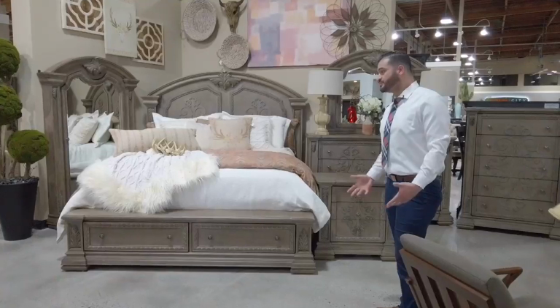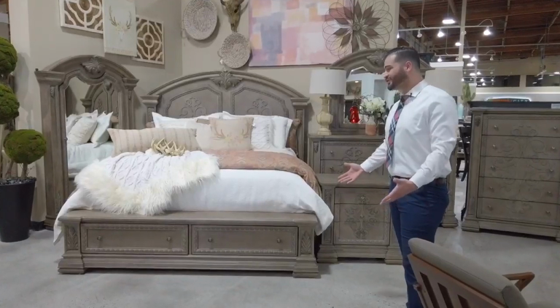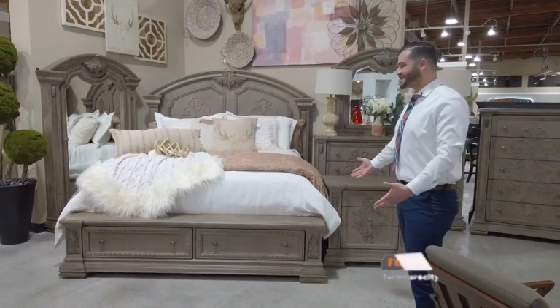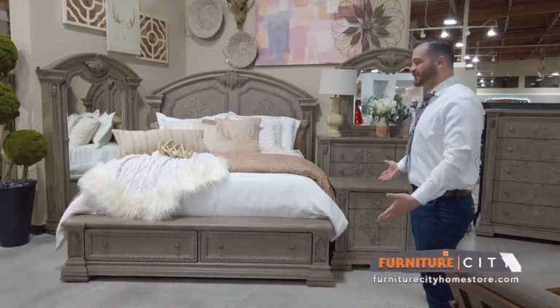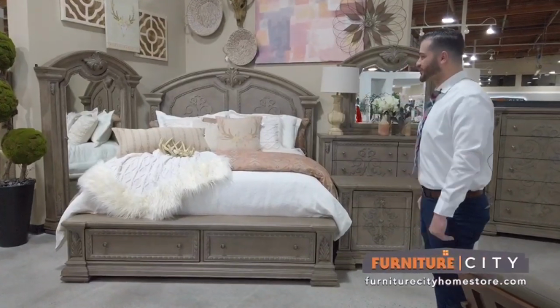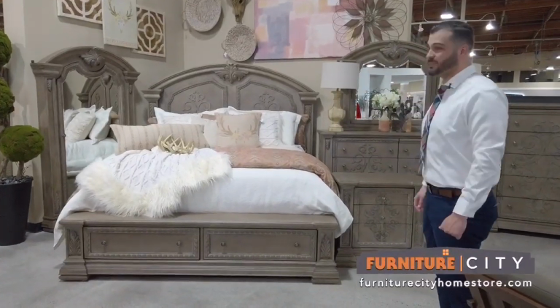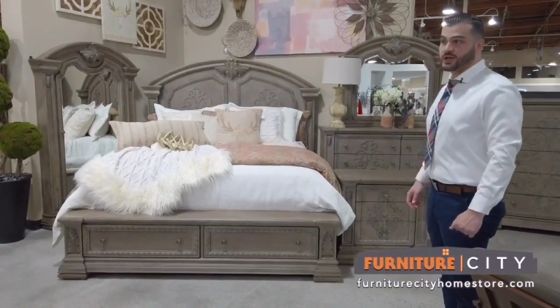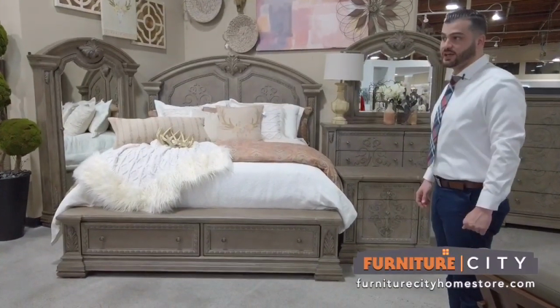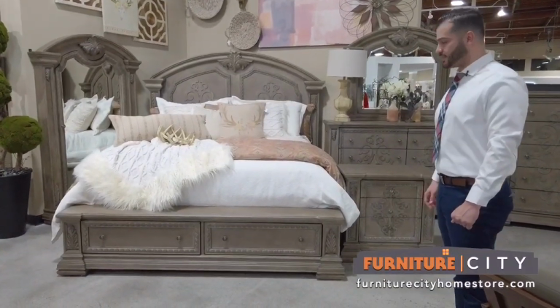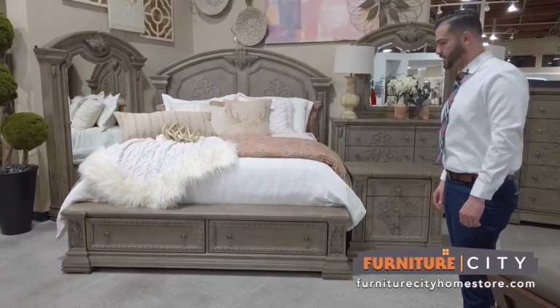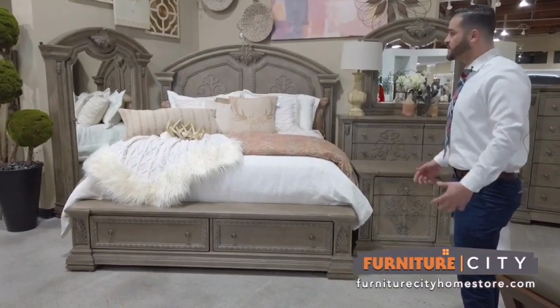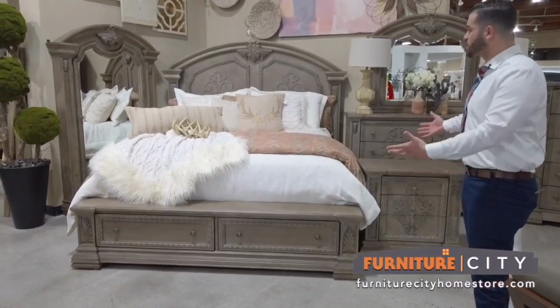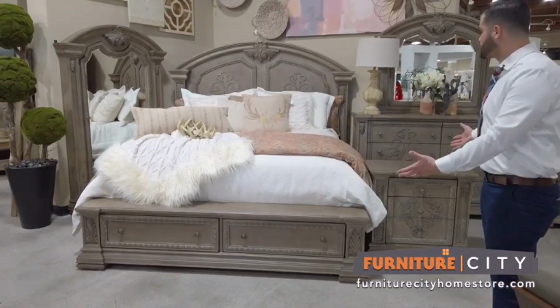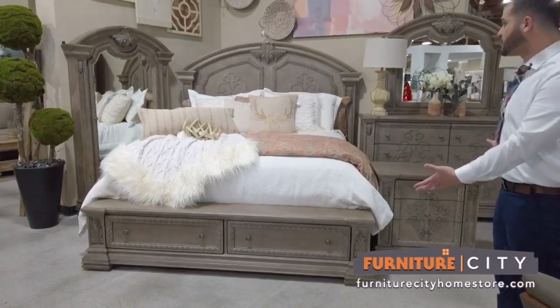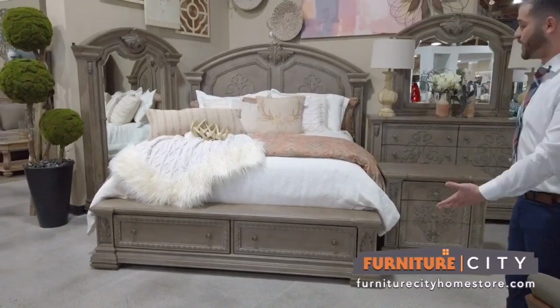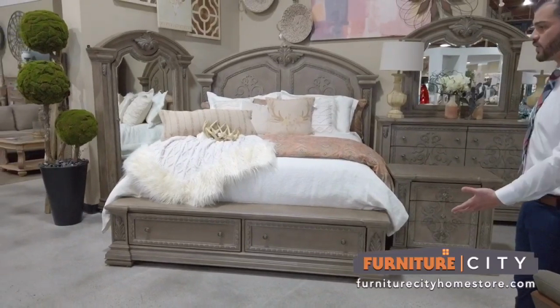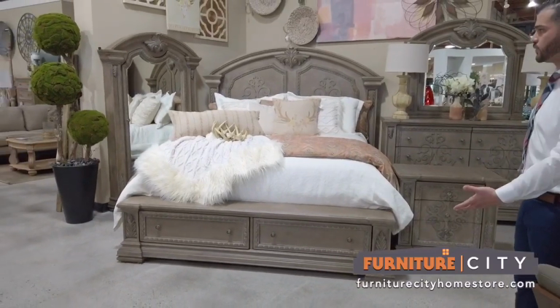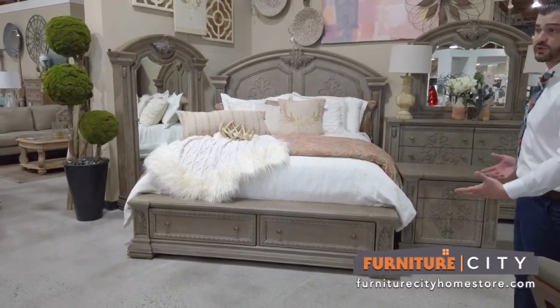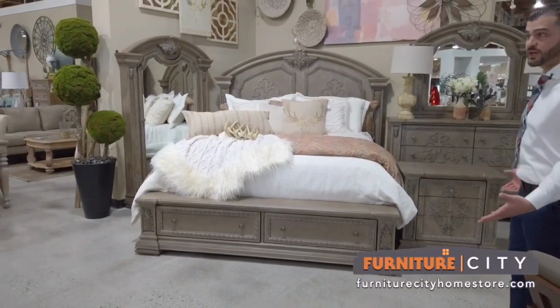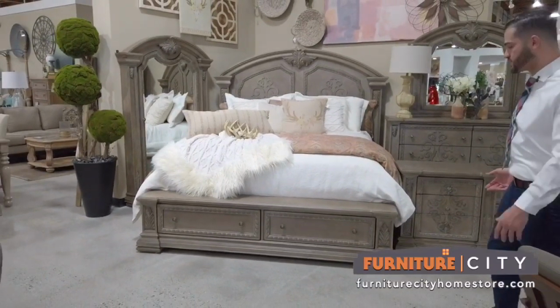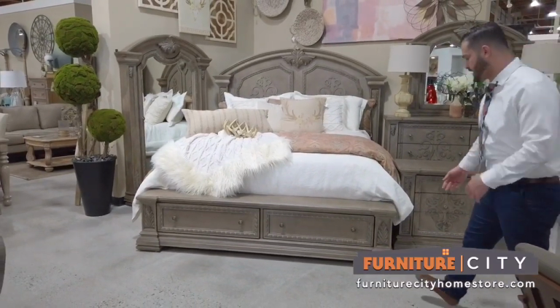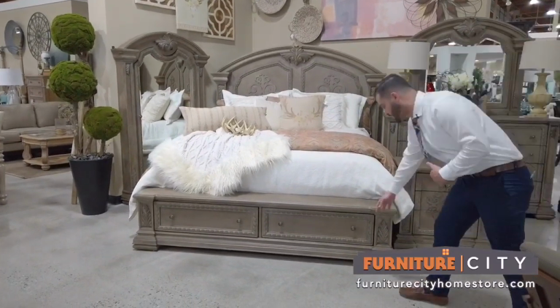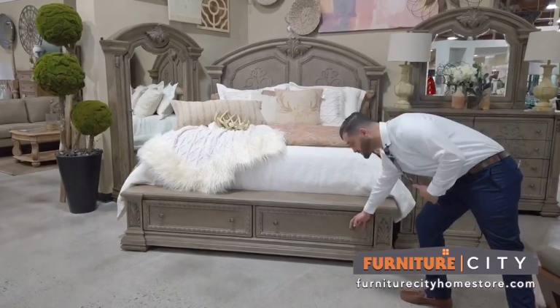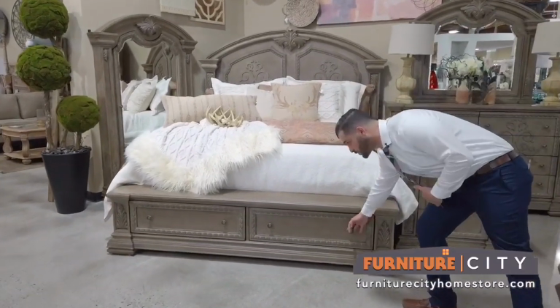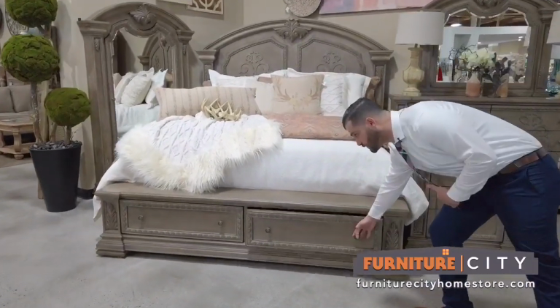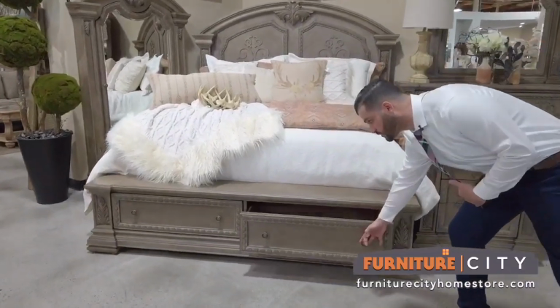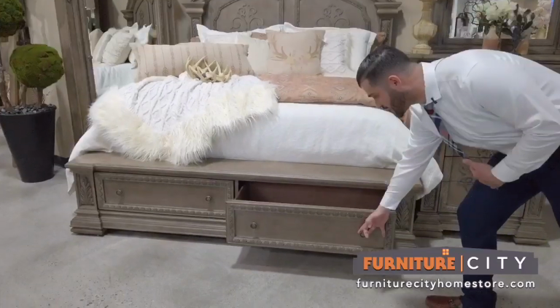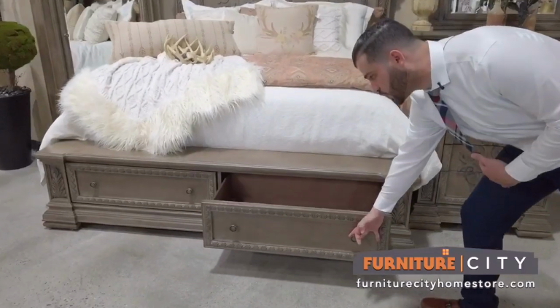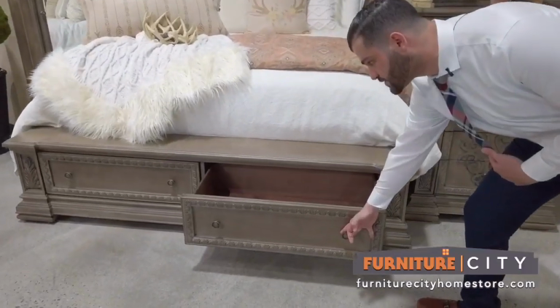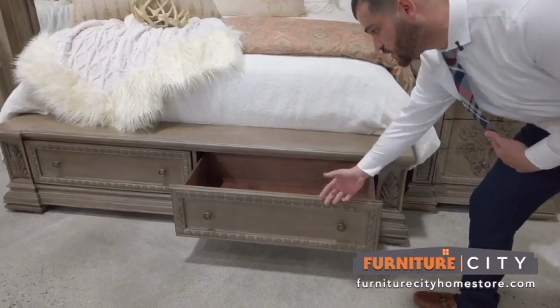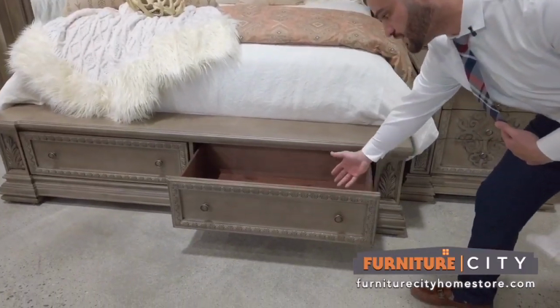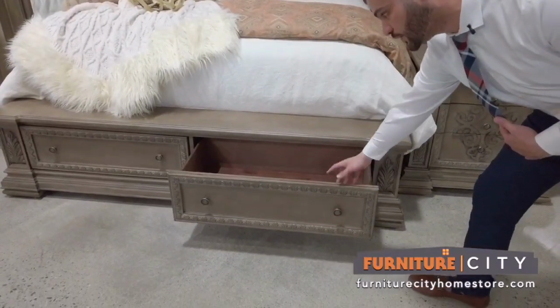Most of our beds here on the showroom come in Queen, King, and Cal King. This is one of the most beautiful beds we have here on our floor, with a lot of hidden features like extra storage here on the bottom that is always useful, and cedar wood.